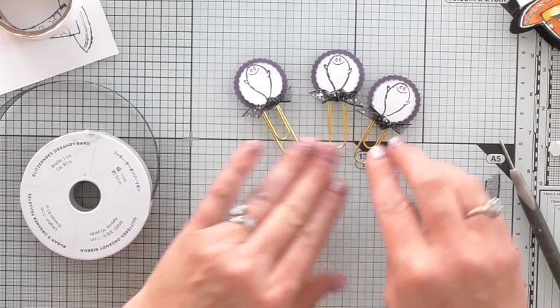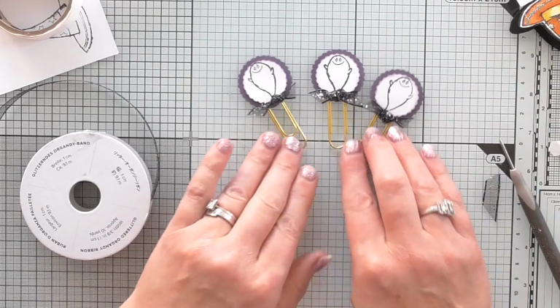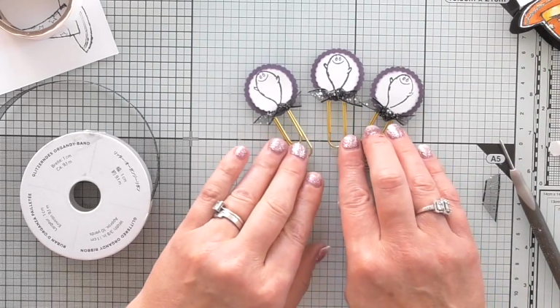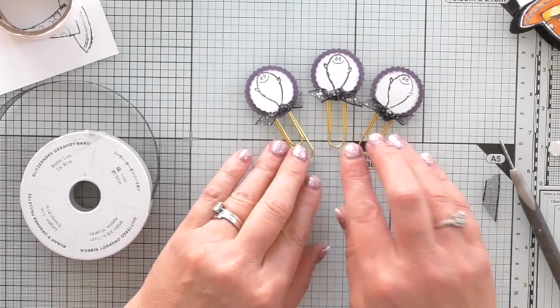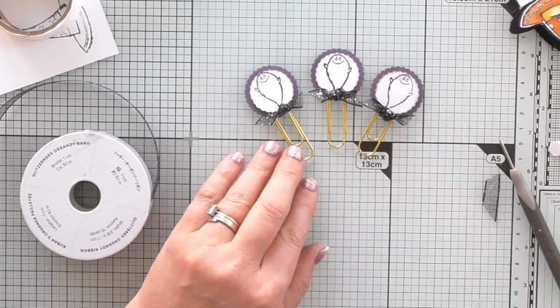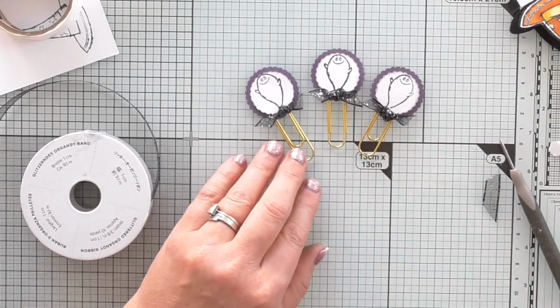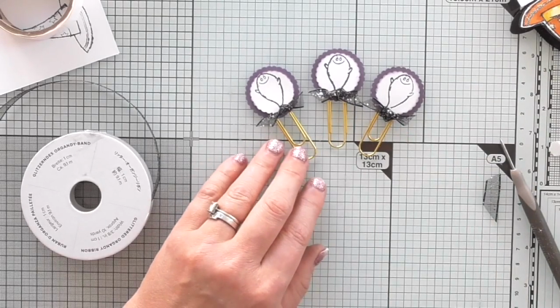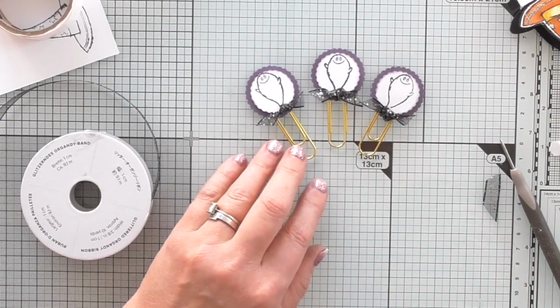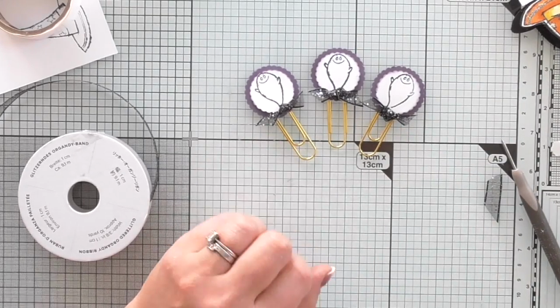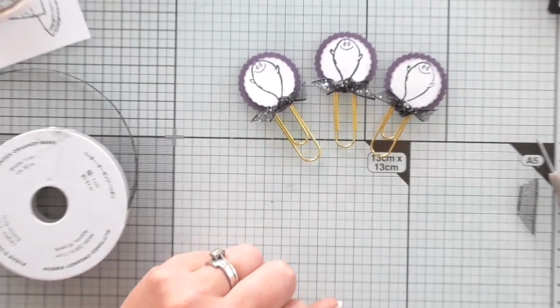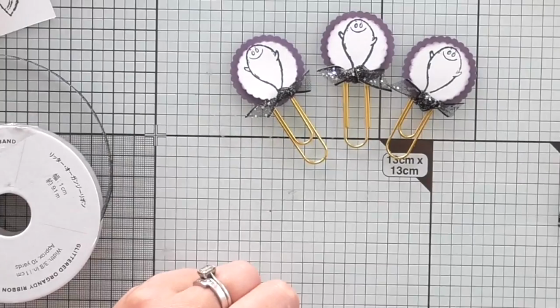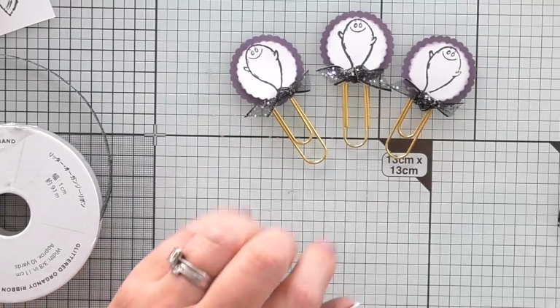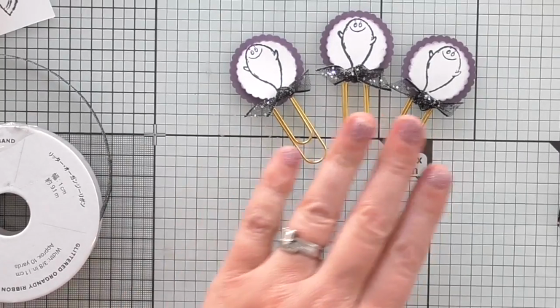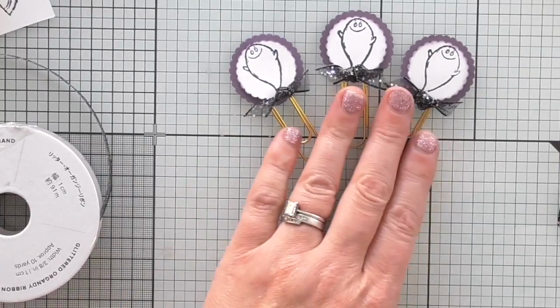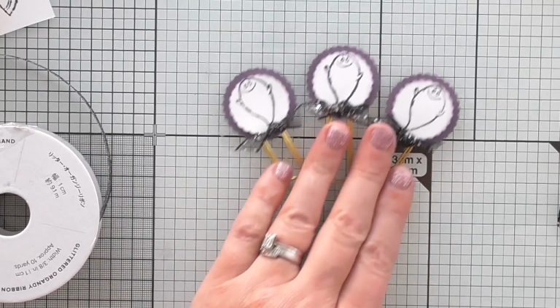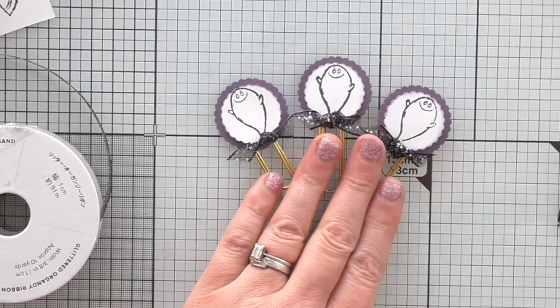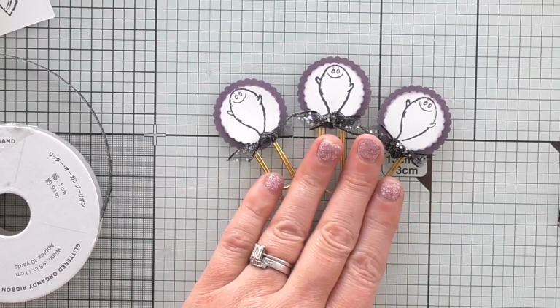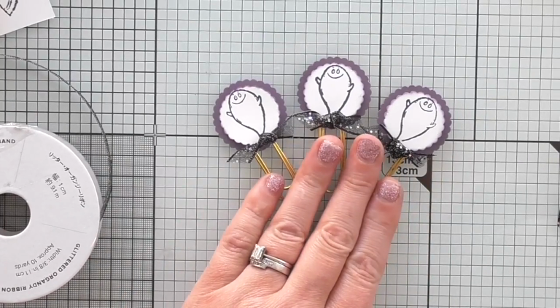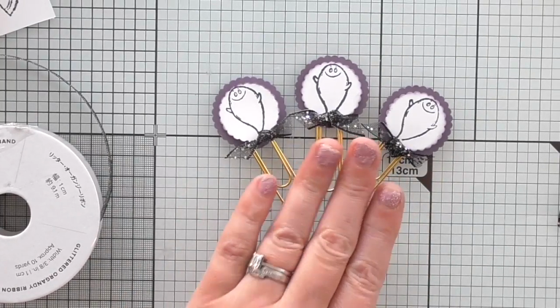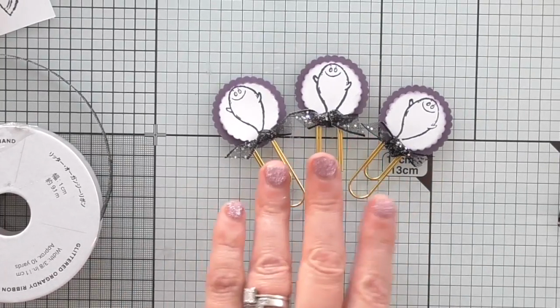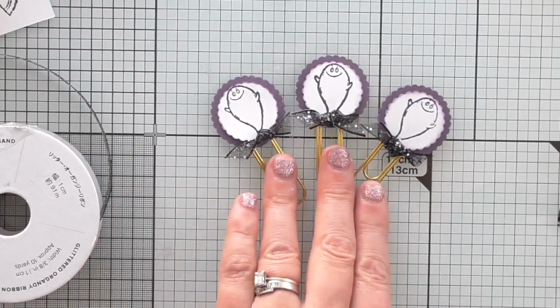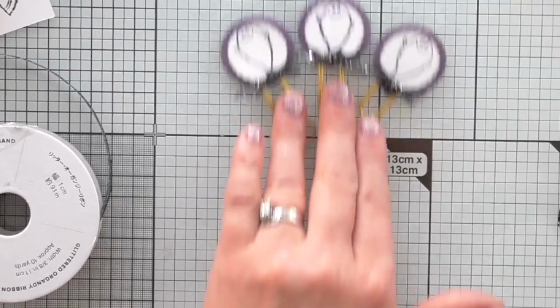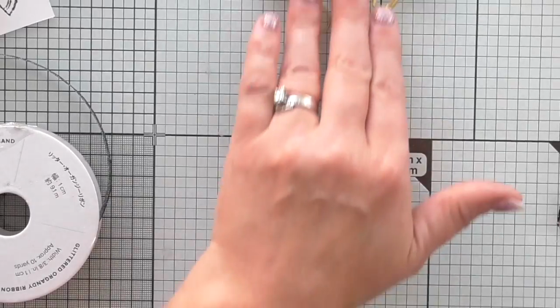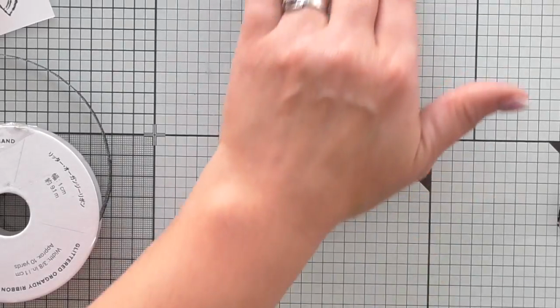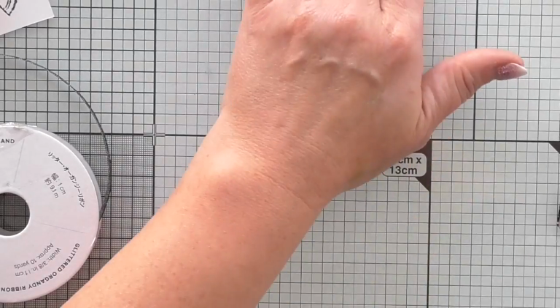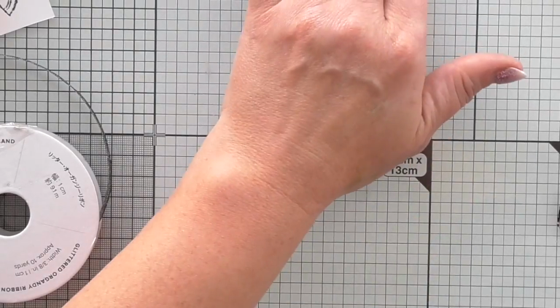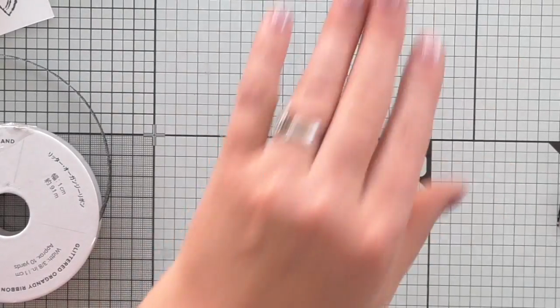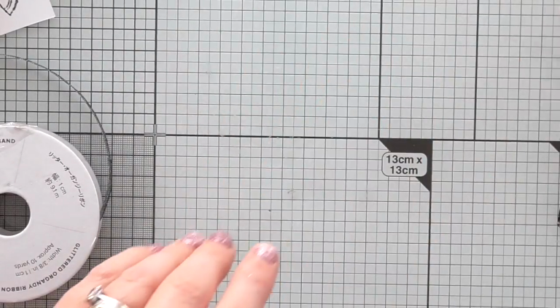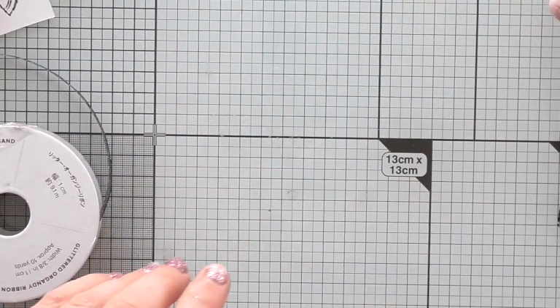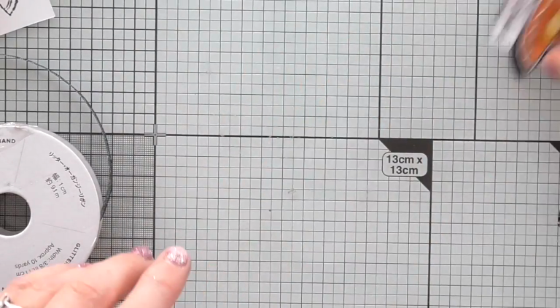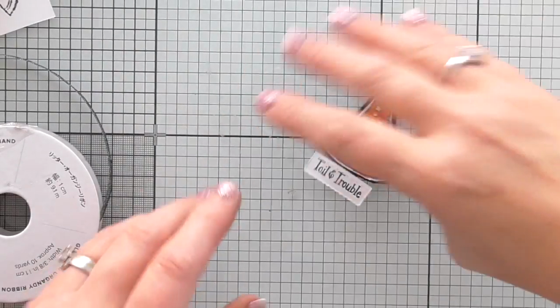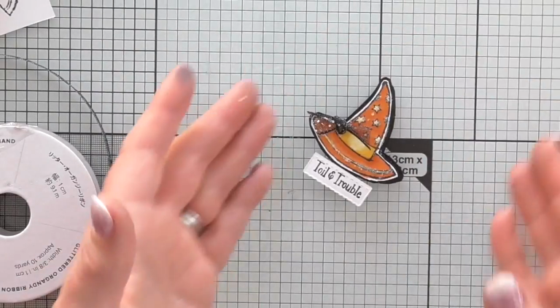My fingers are filthy because I've been crafting all day, I do apologise. So that's that one - we've got a set of three of those now. How cute are those?